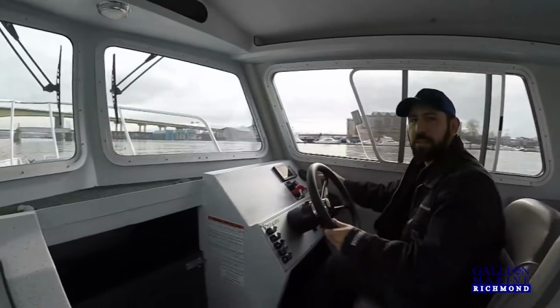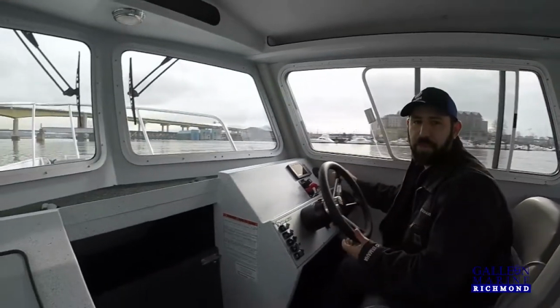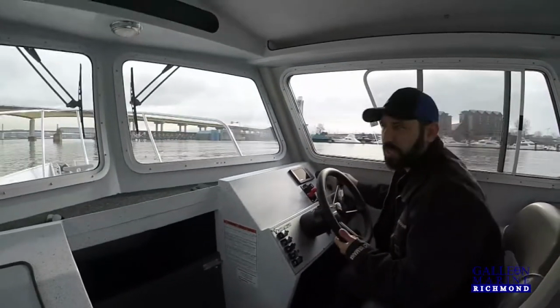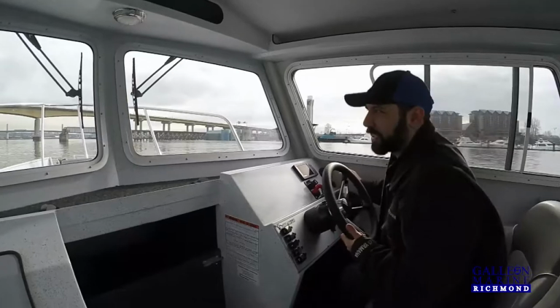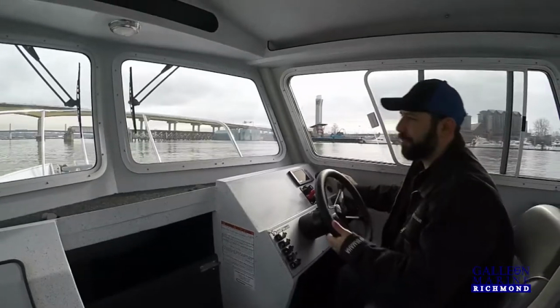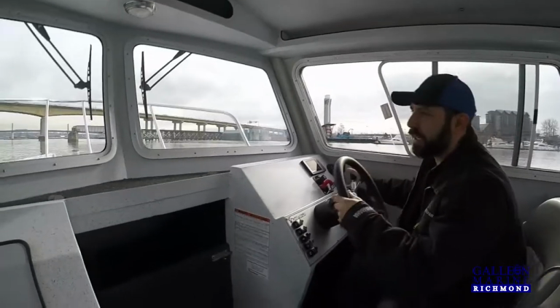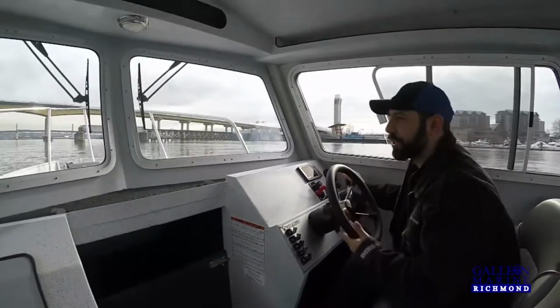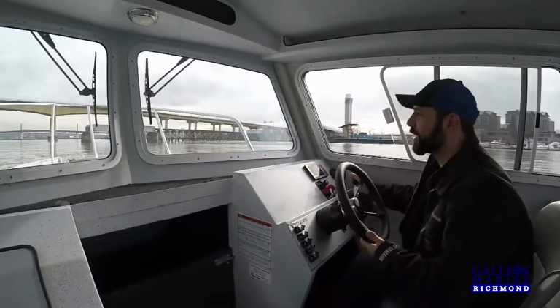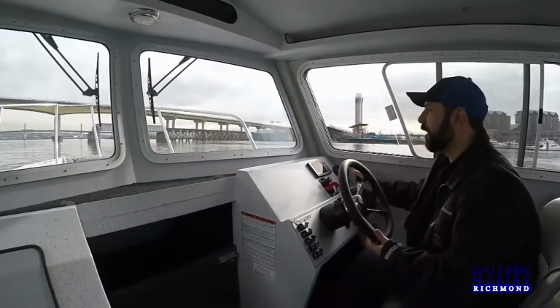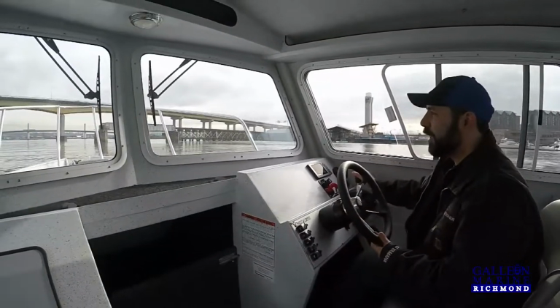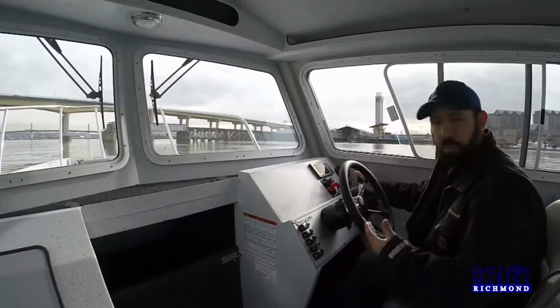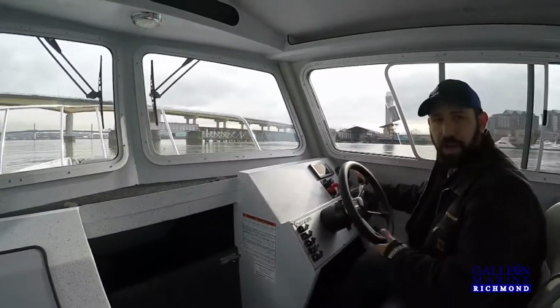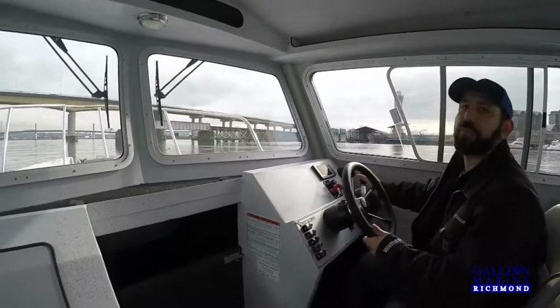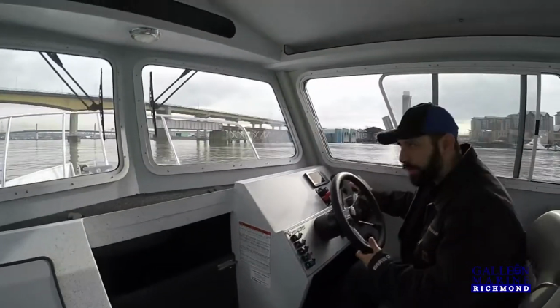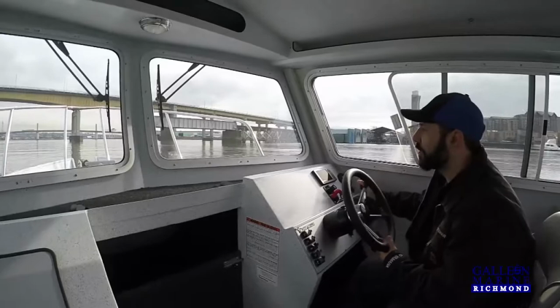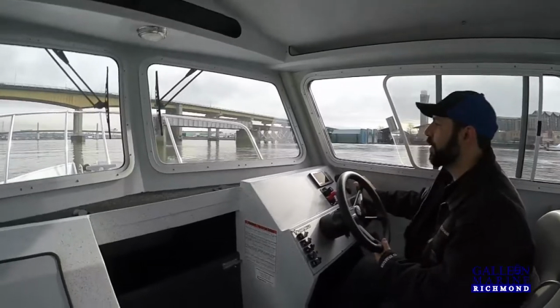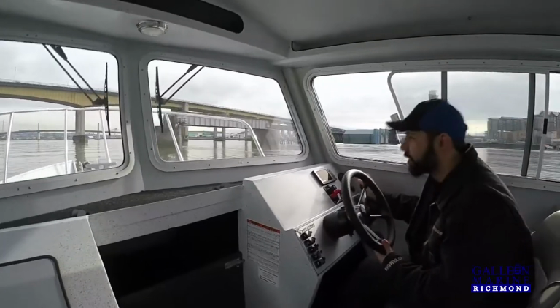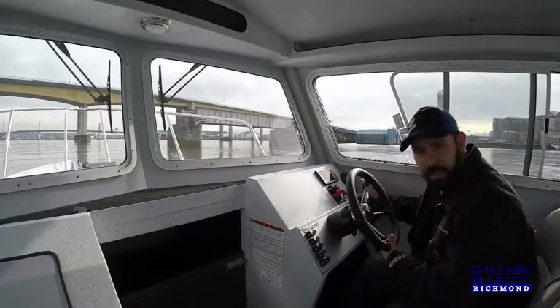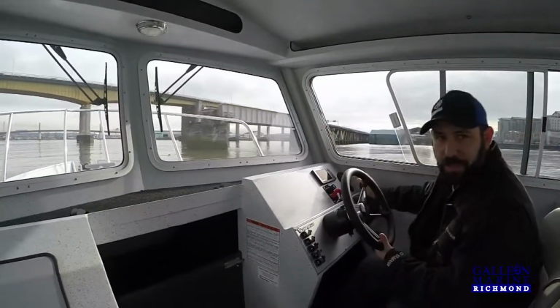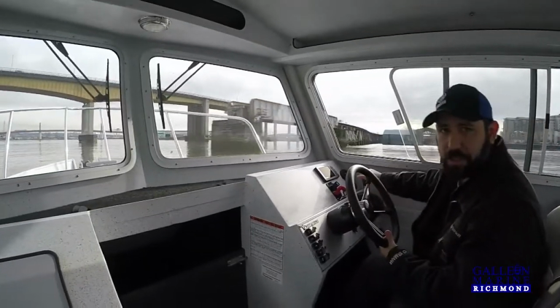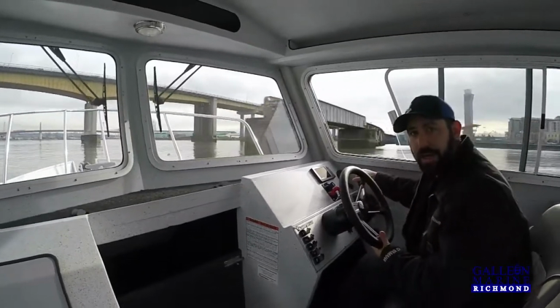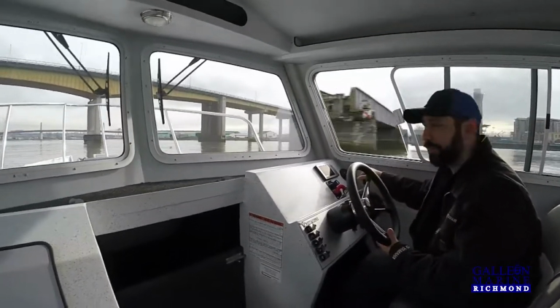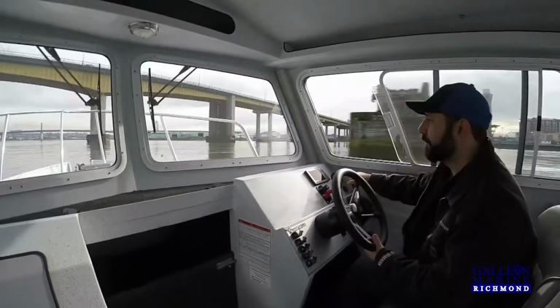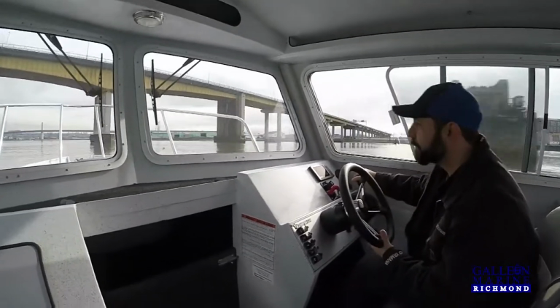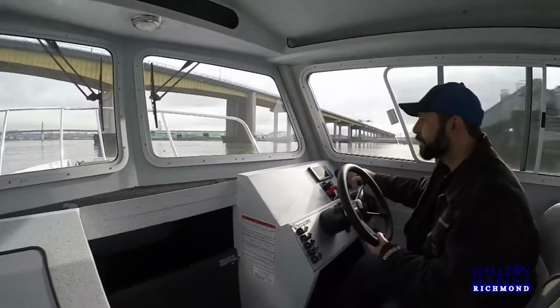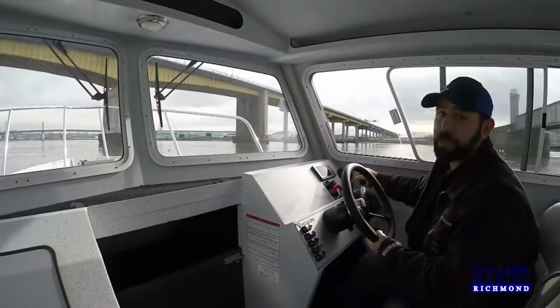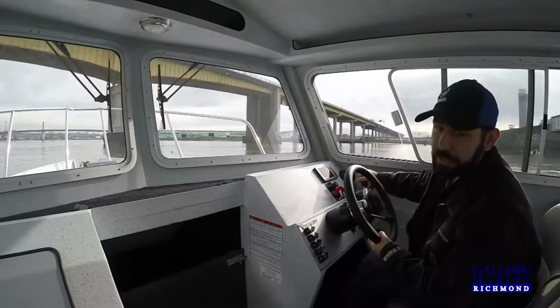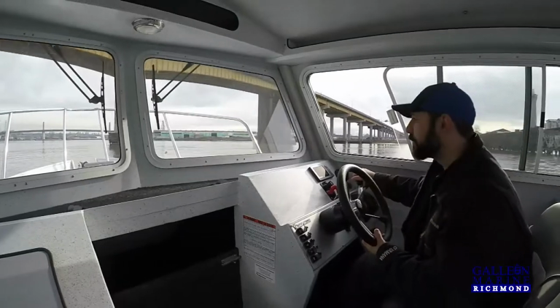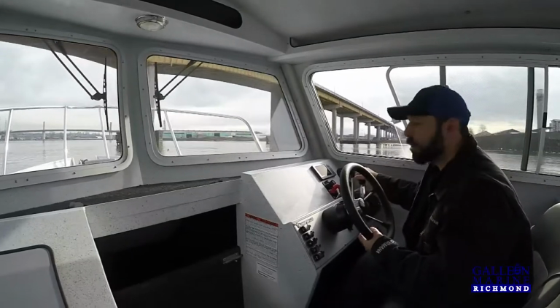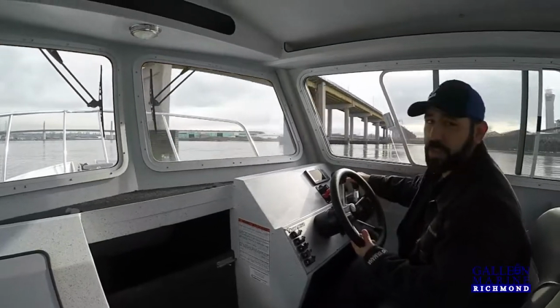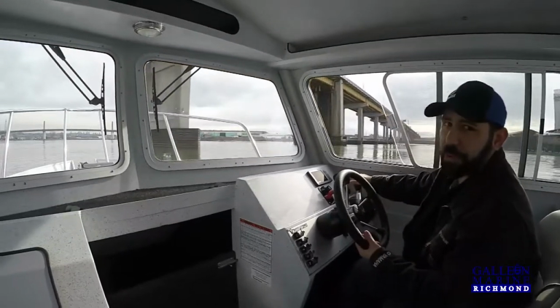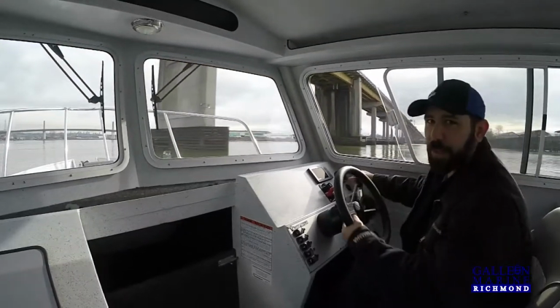That might have been about three seconds to plane, and I'm not even sure it was that long. The 225 is rocket power for this boat — do not need to spend the extra money on the 250. That being said, nobody's ever complained about too much power.